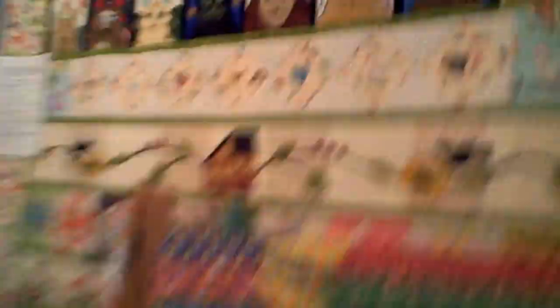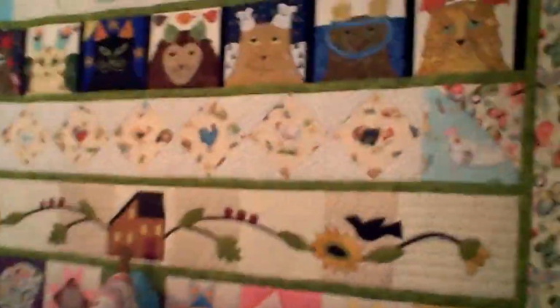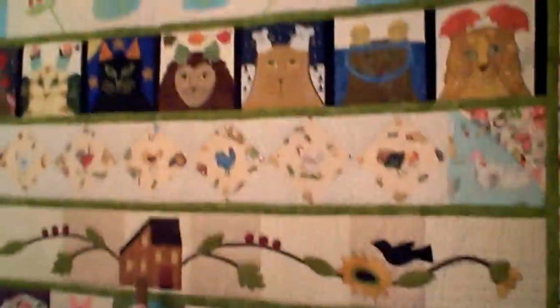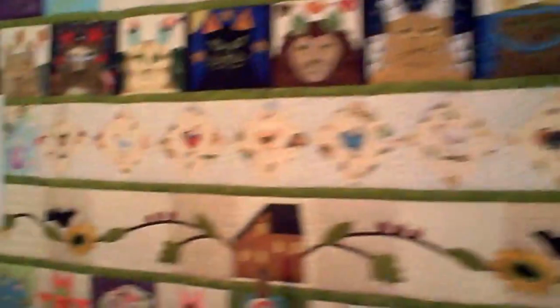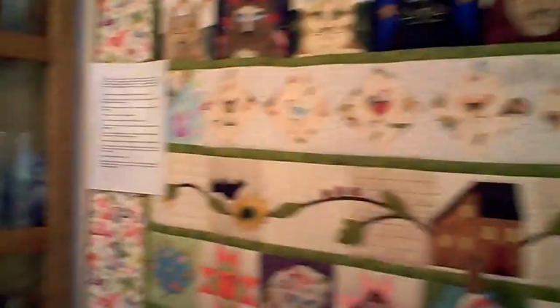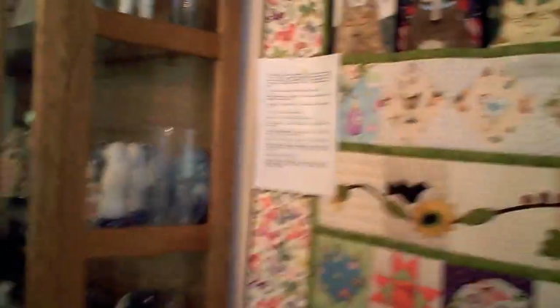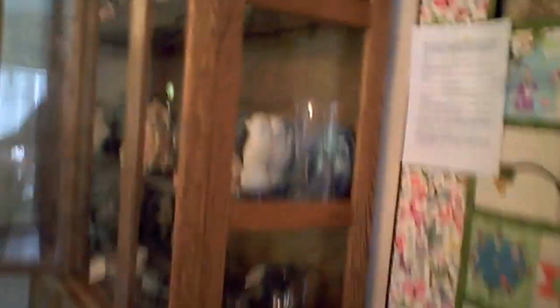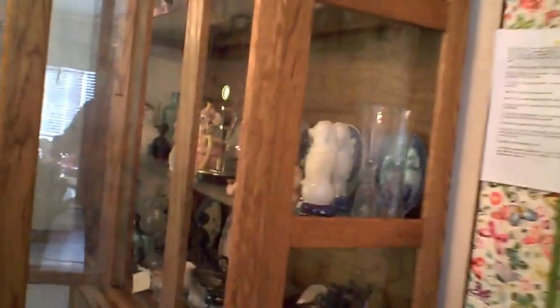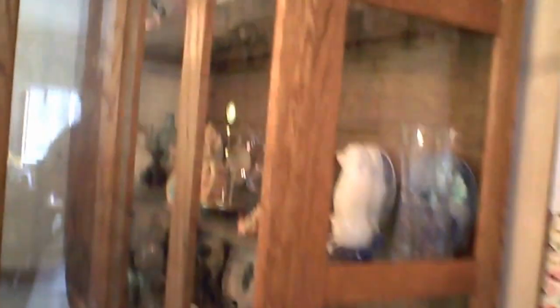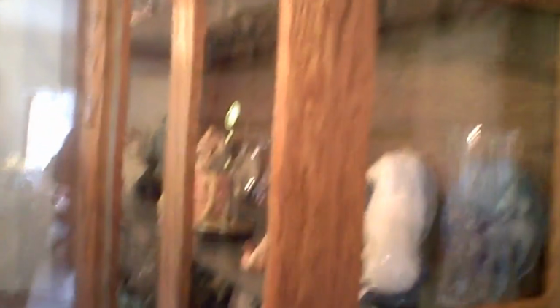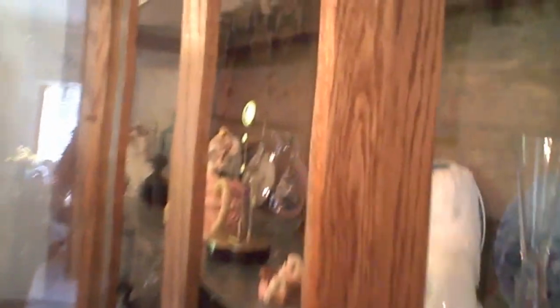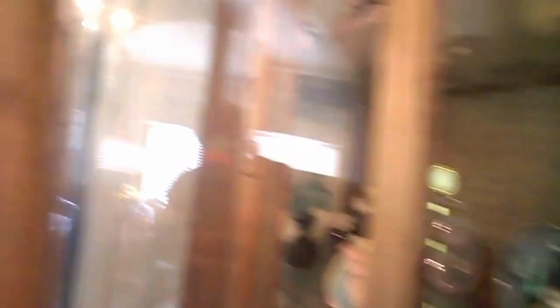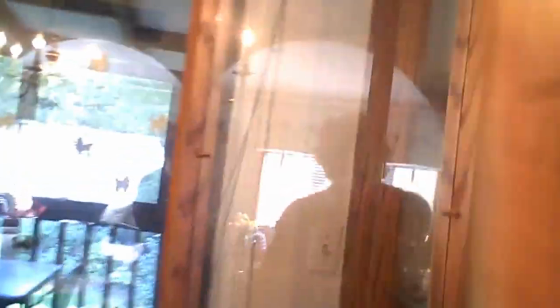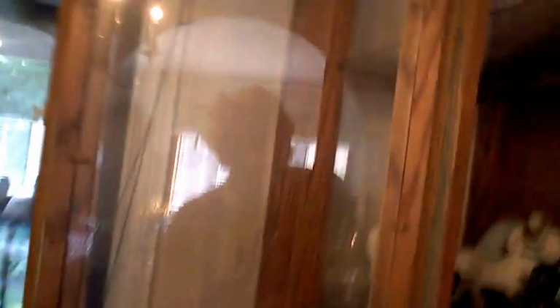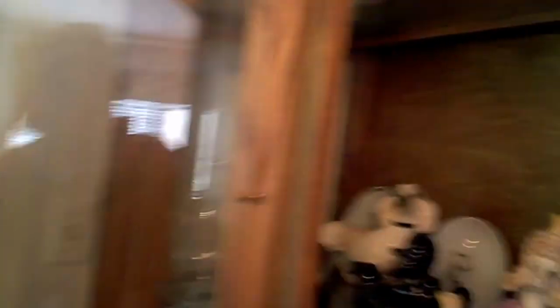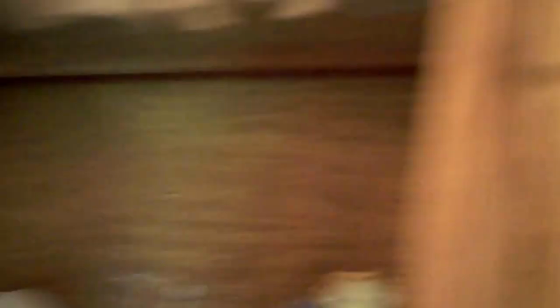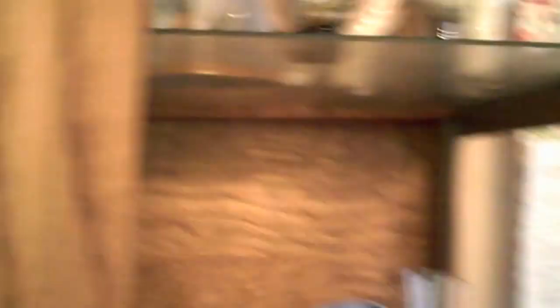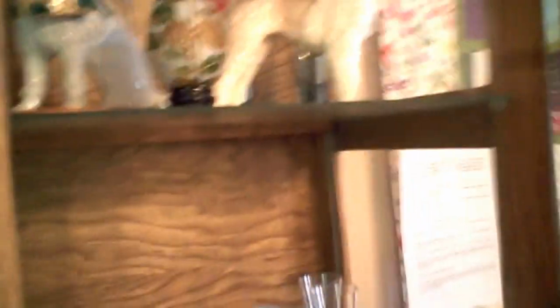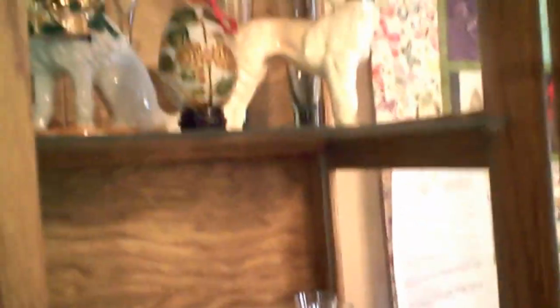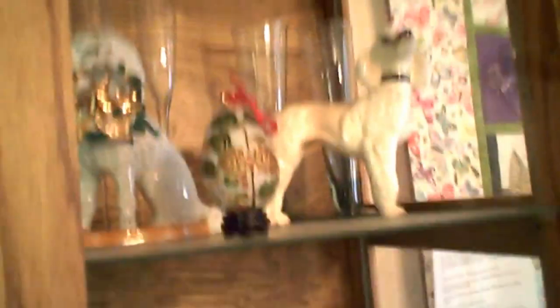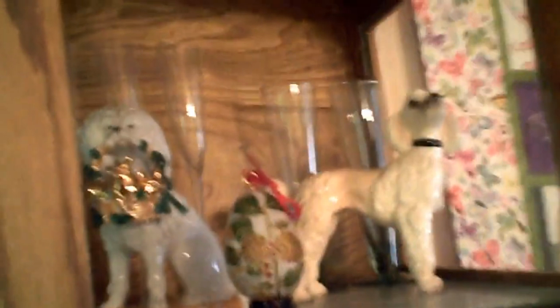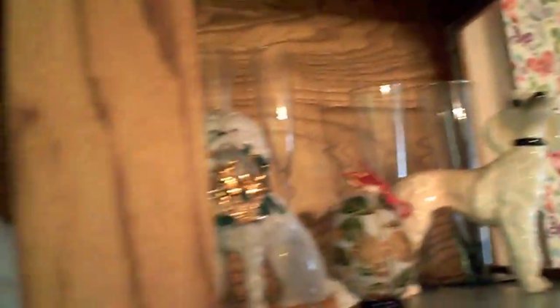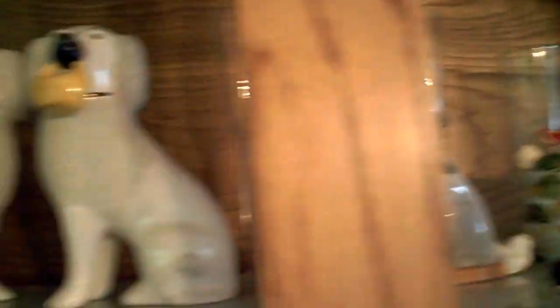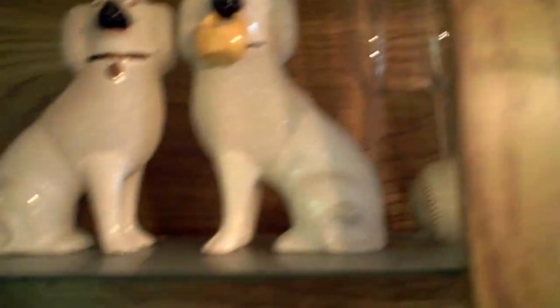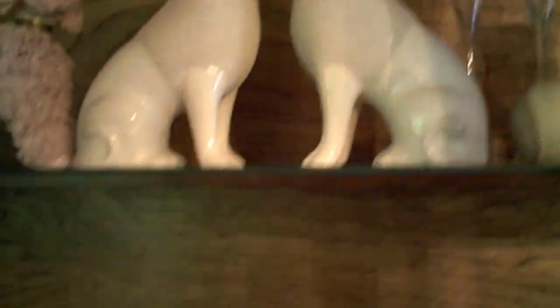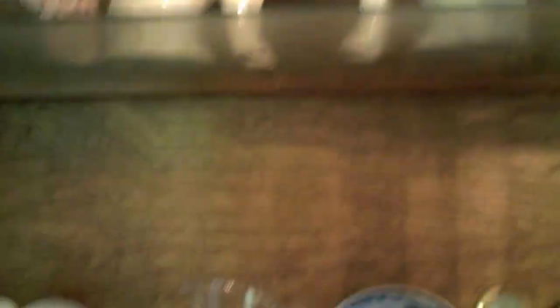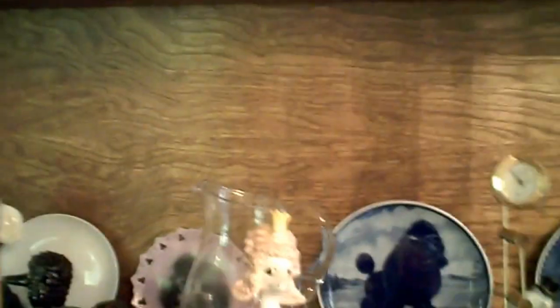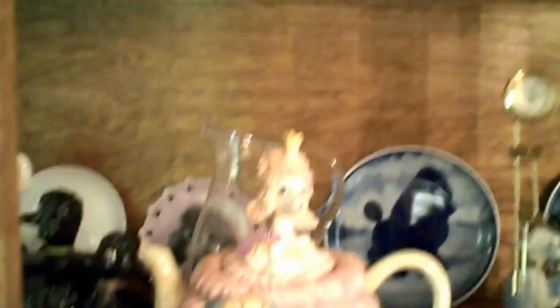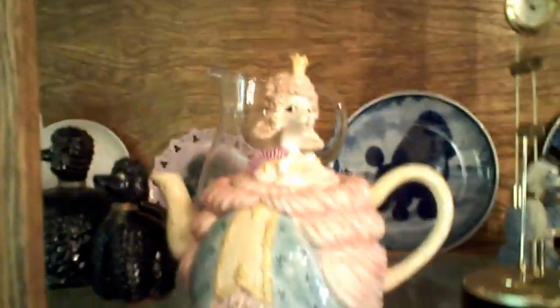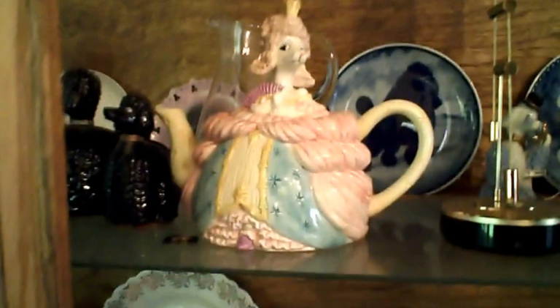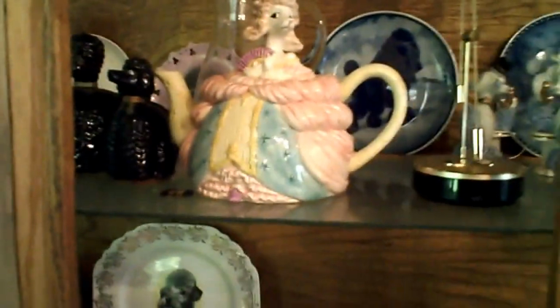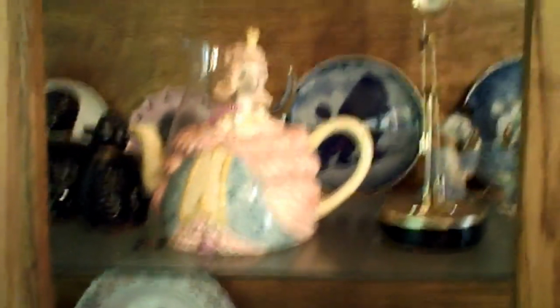More quilts — beautiful quilts all around. This is my personal favorite. I love teapots.